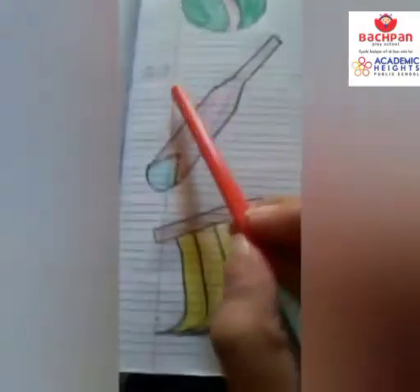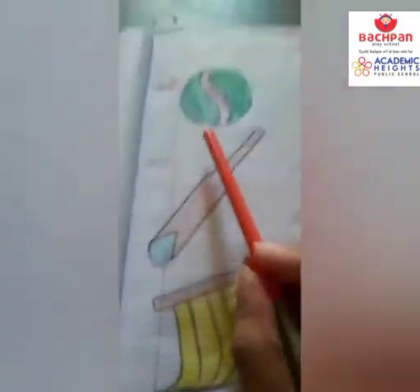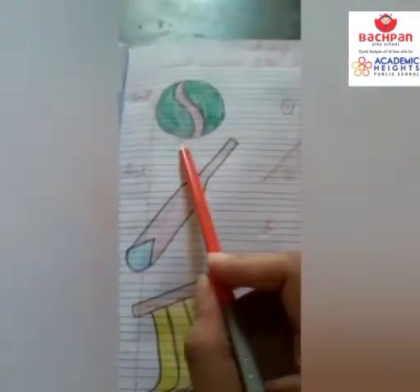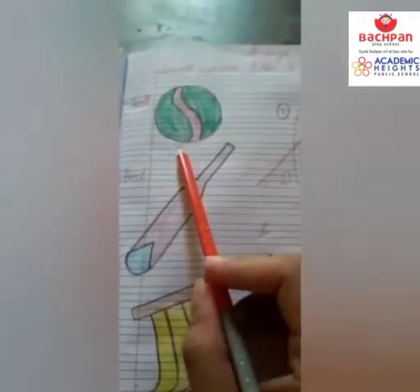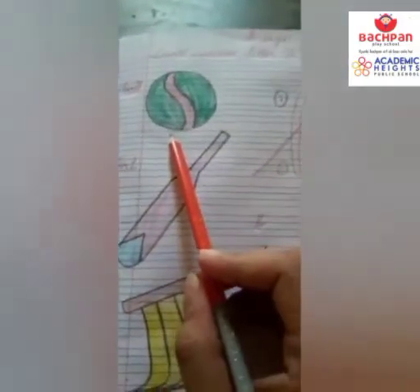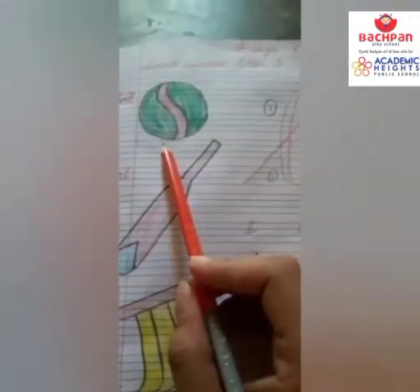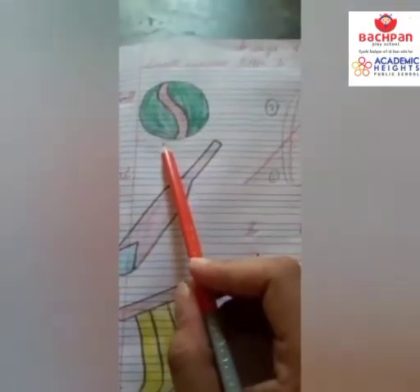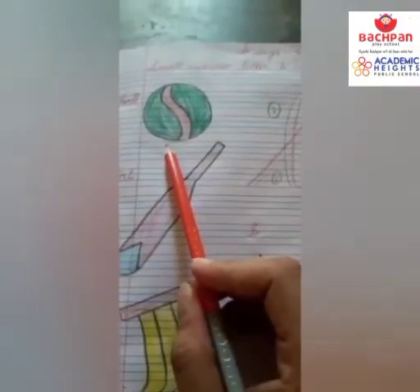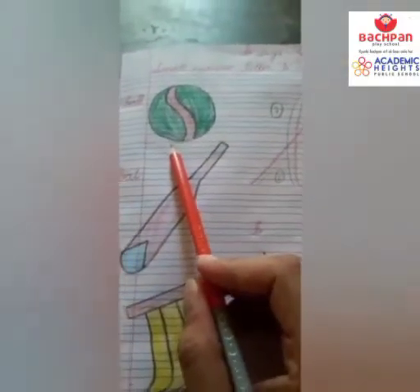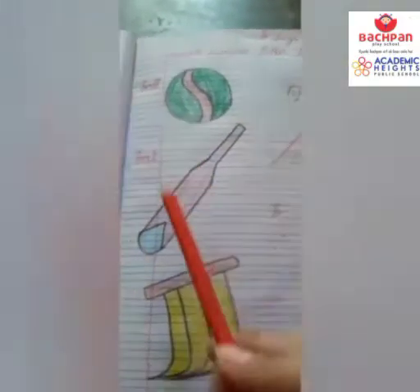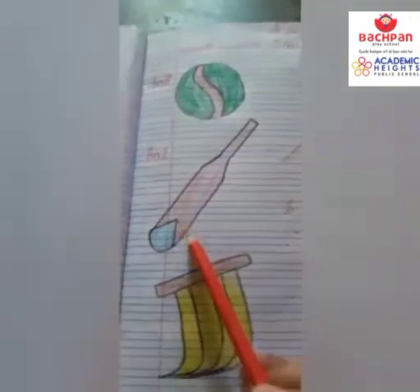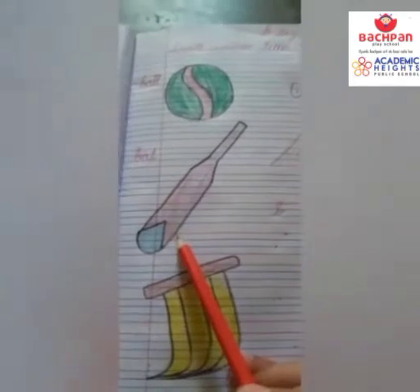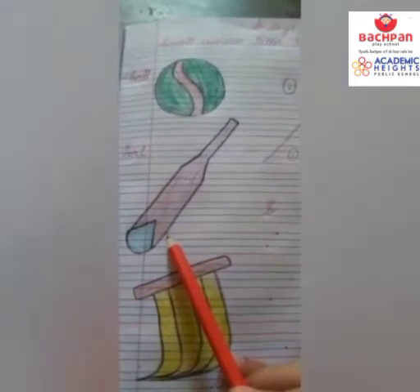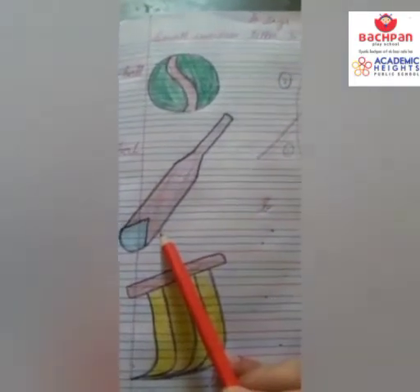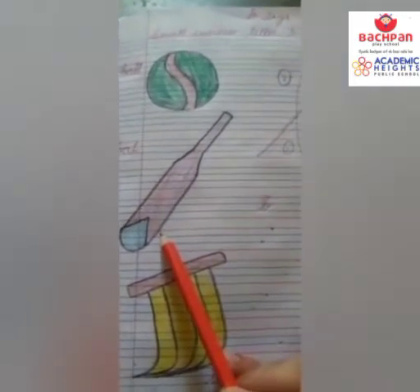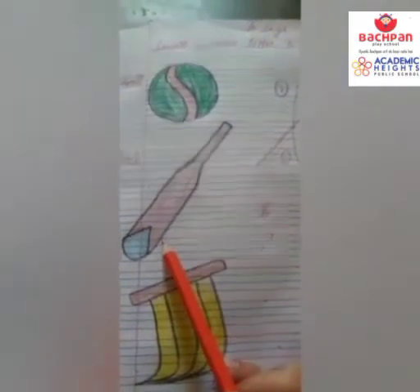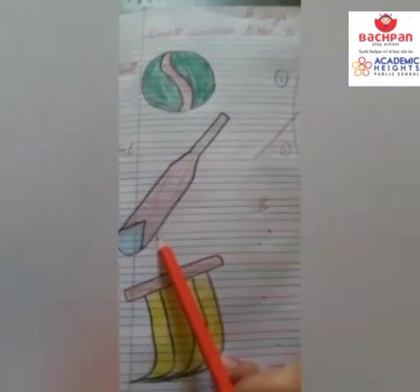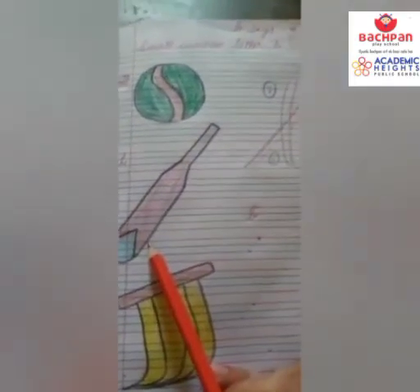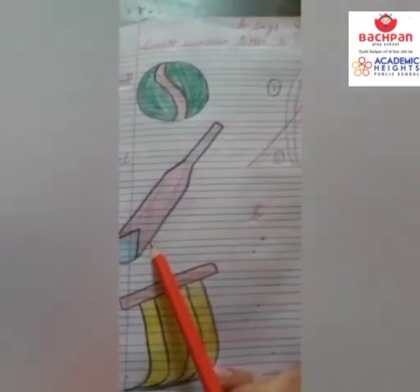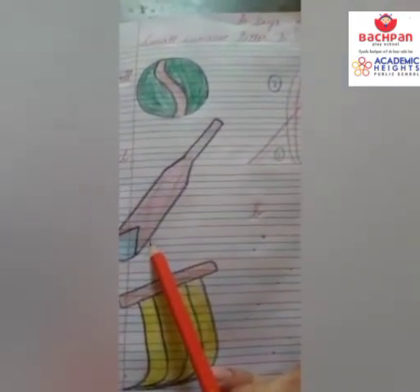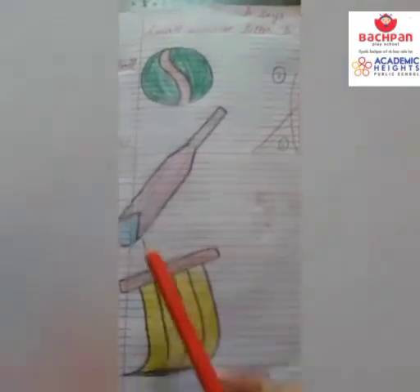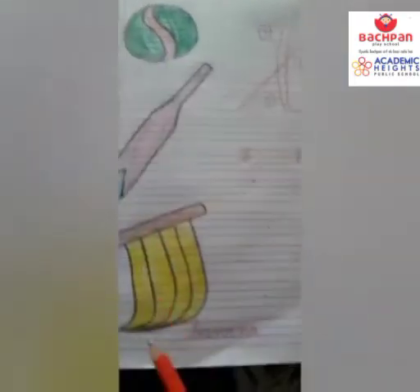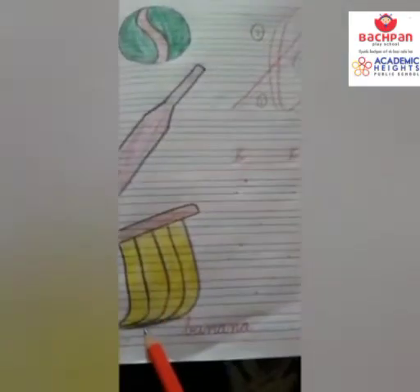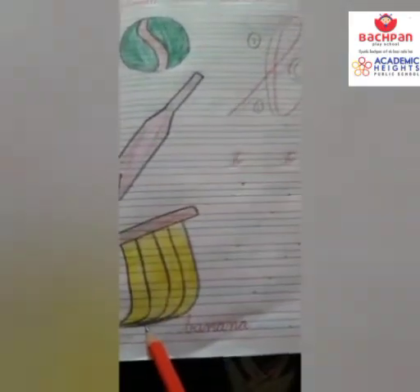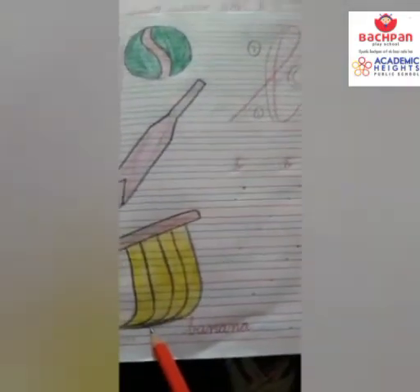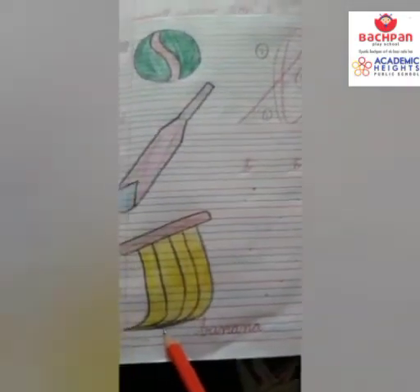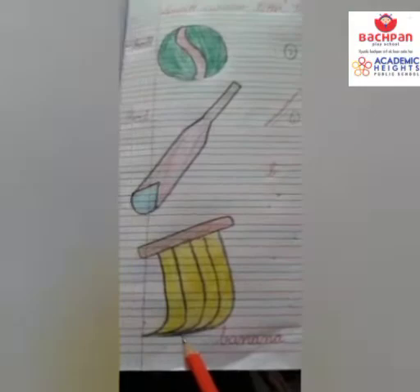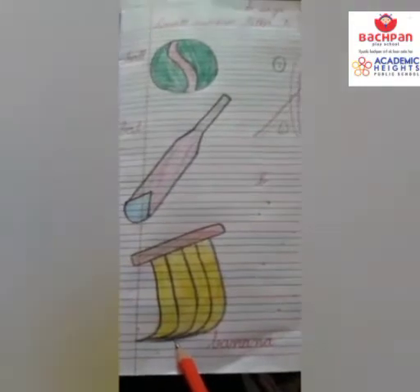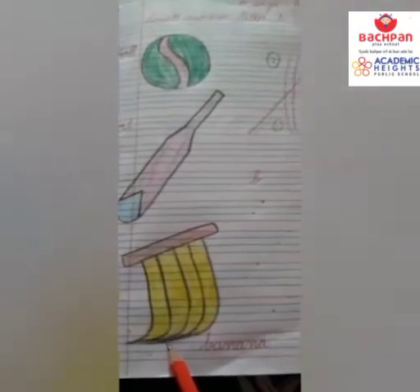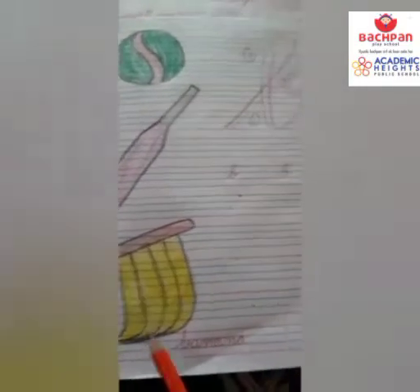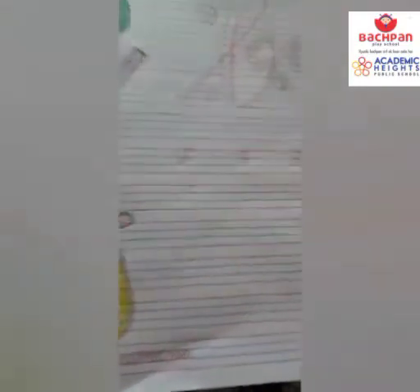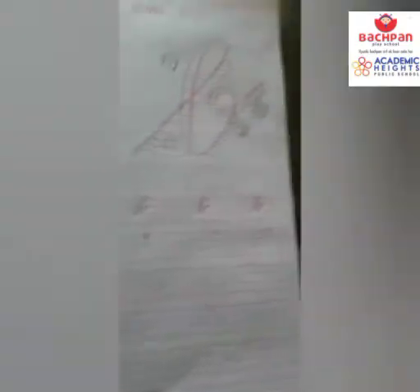B for ball — Daksh hit the ball. B for bat — Arav hit a ball with the bat. B for banana — banana is a yellow colored fruit.